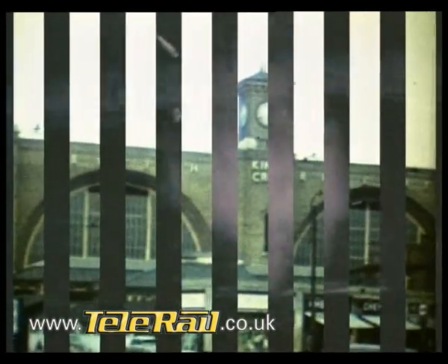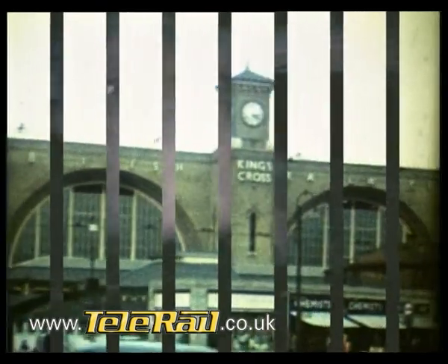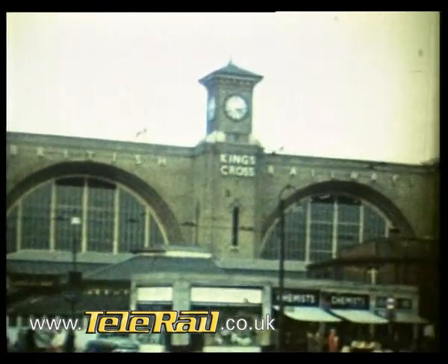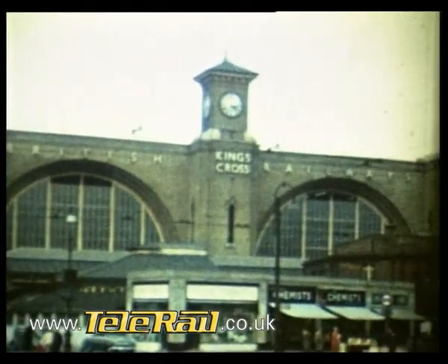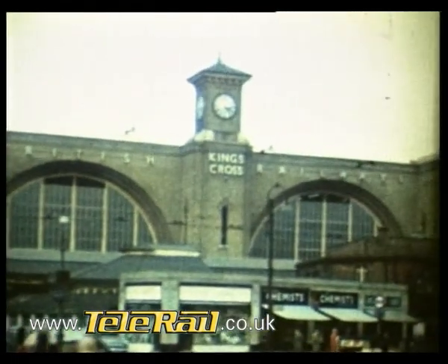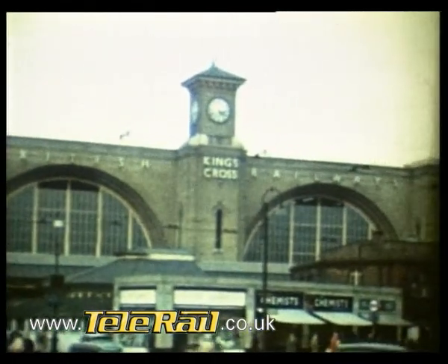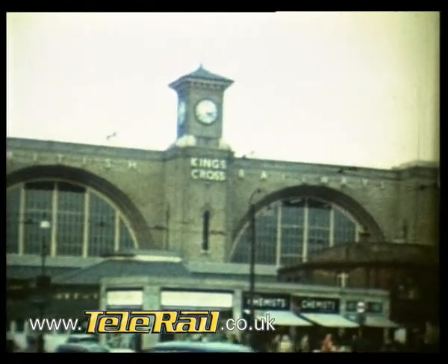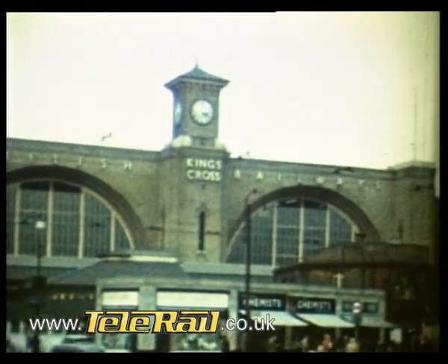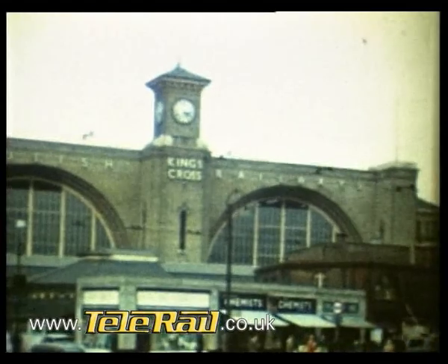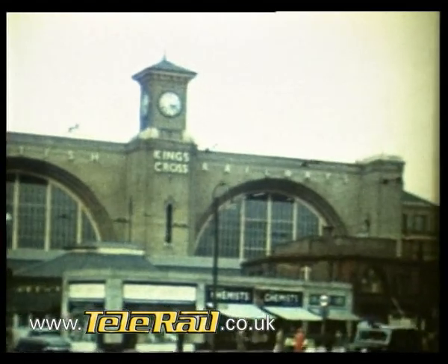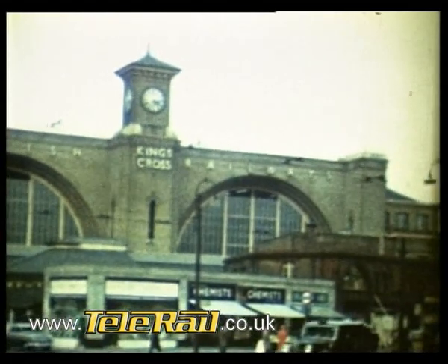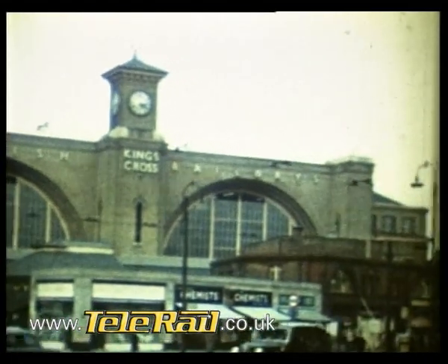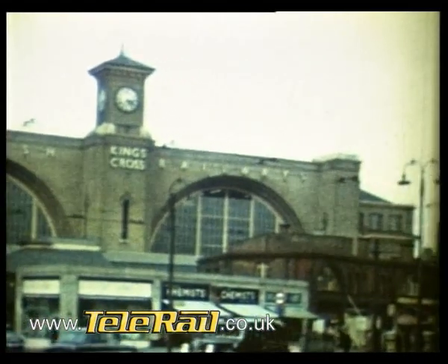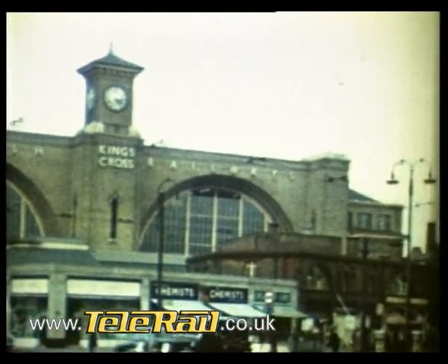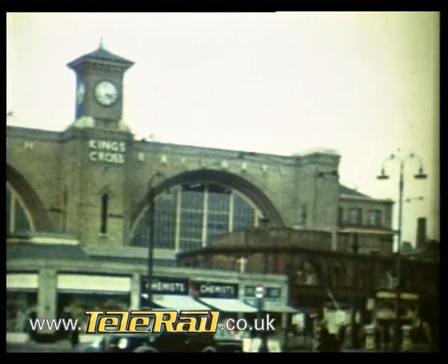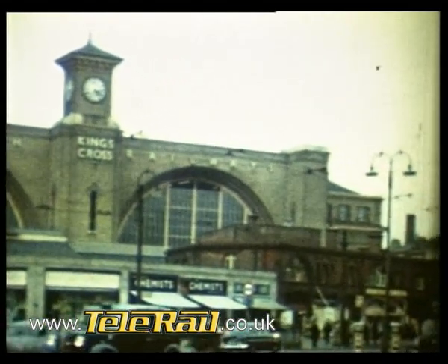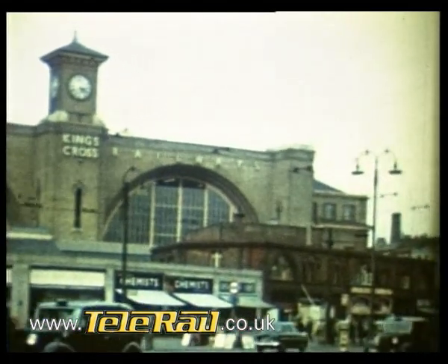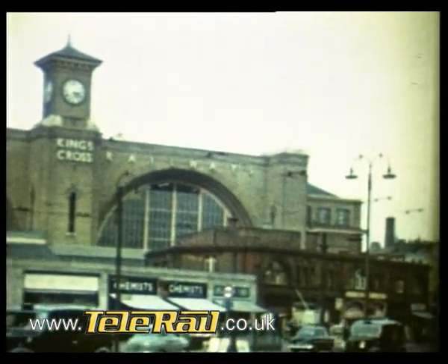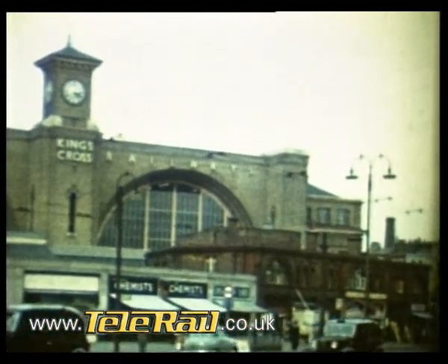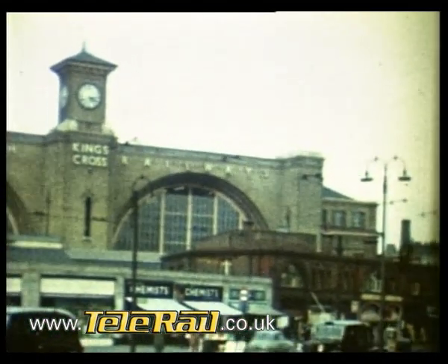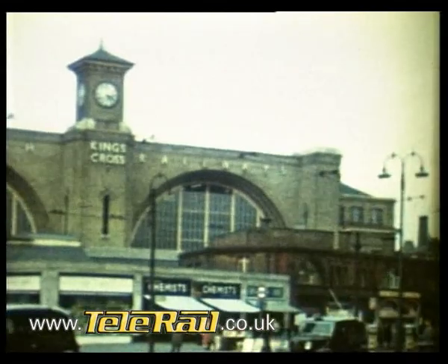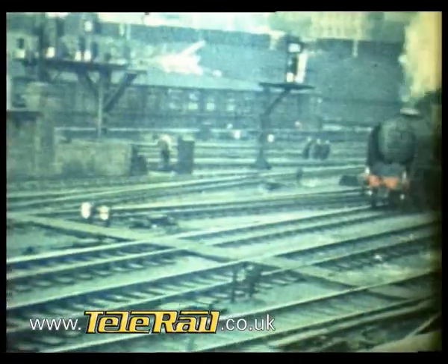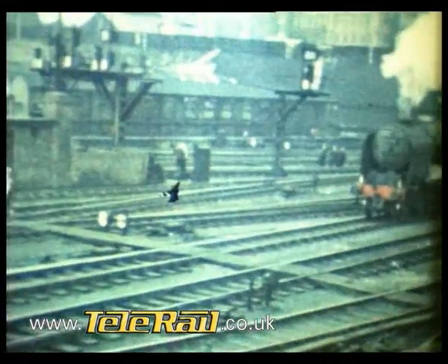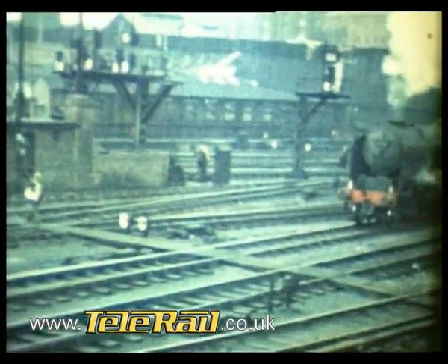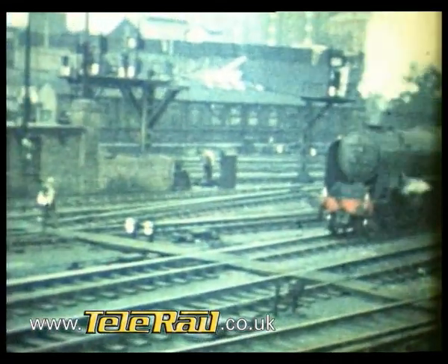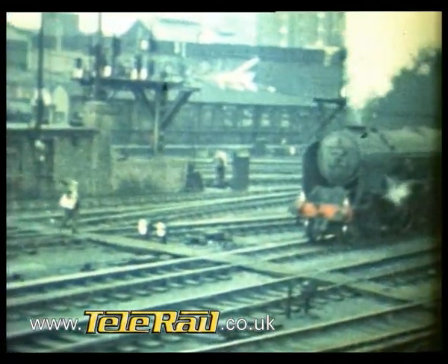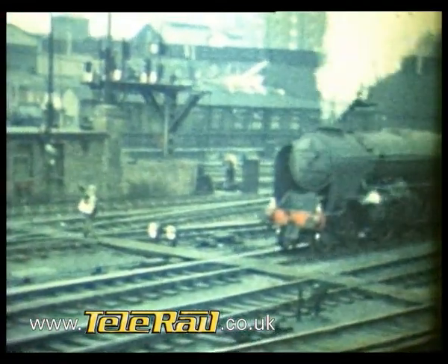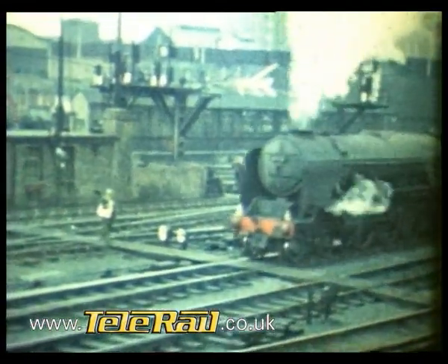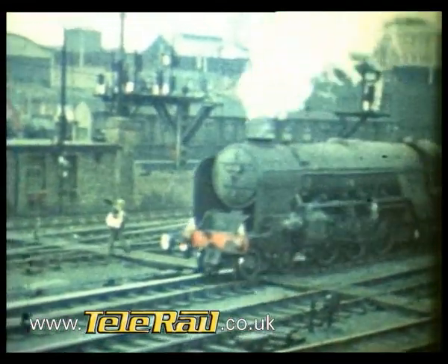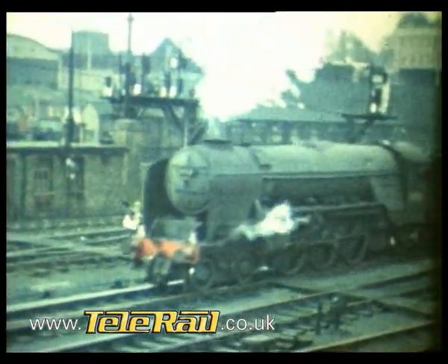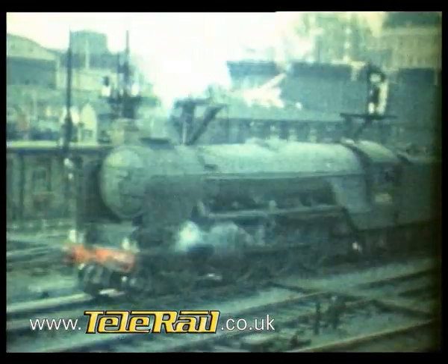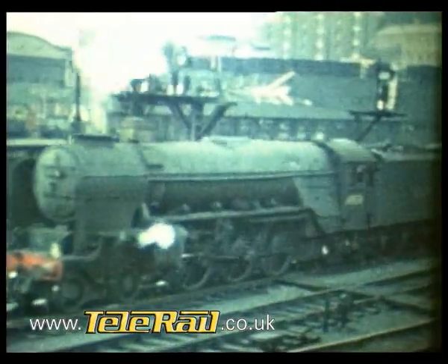King's Cross station in steam days stood half hidden by a clutter of cheap-jack shops and sheds. These weren't finally swept away until around 1970, when the superb classical frontage built in 1852 was at last fully displayed.